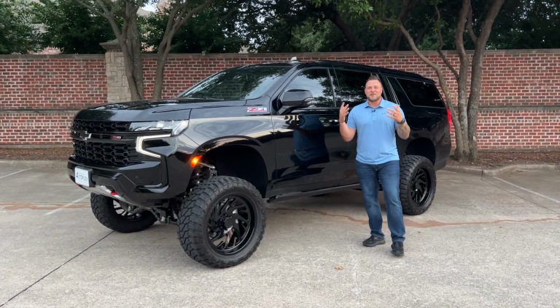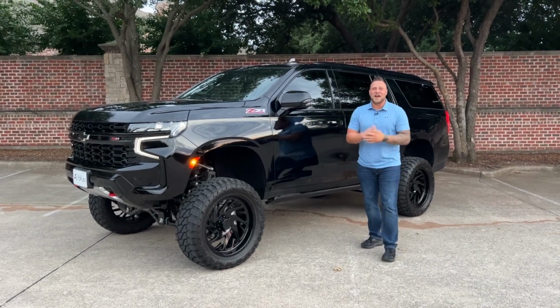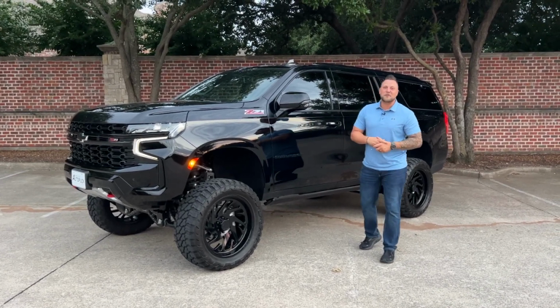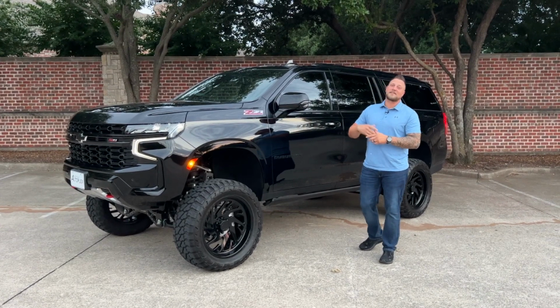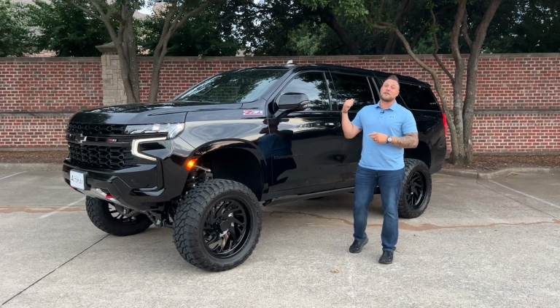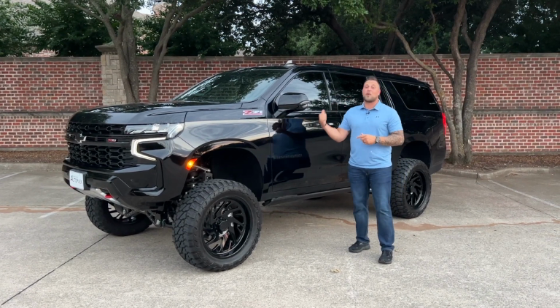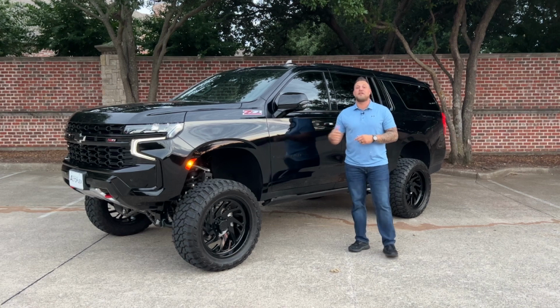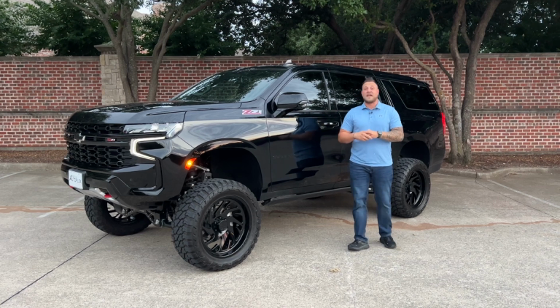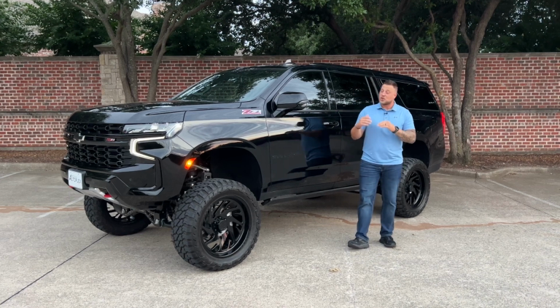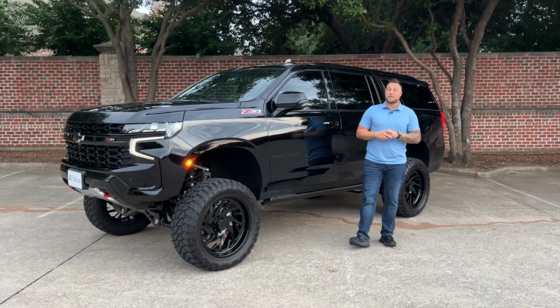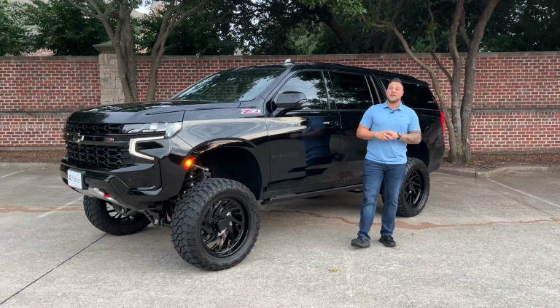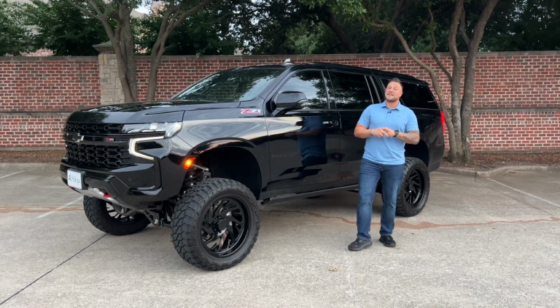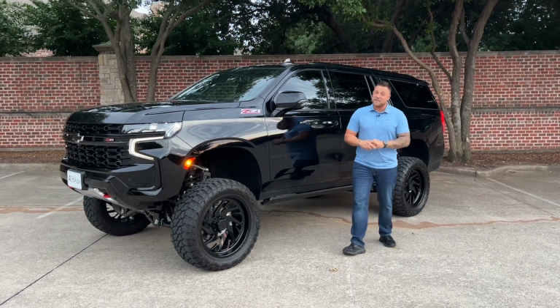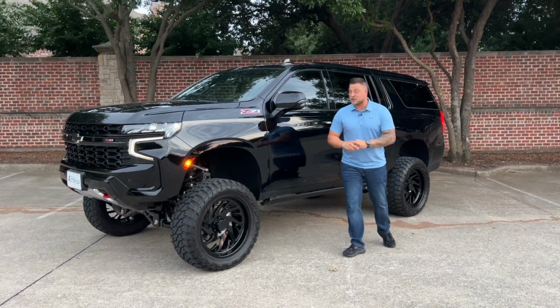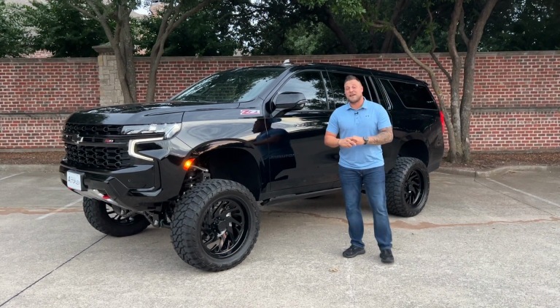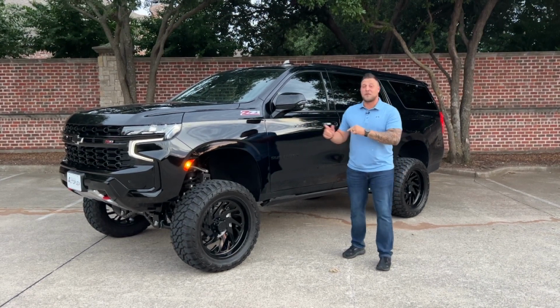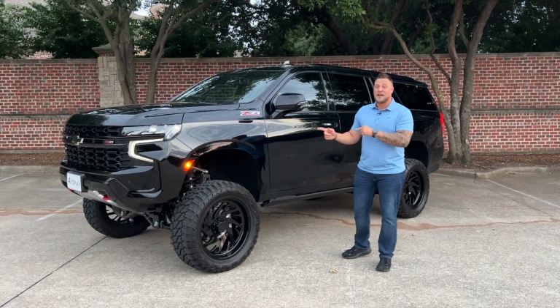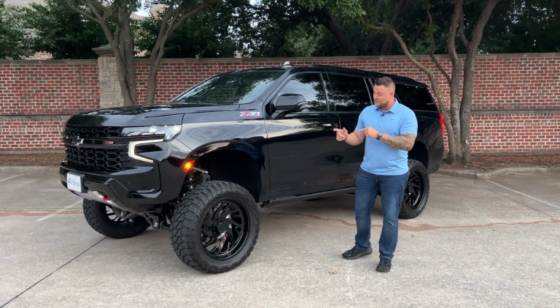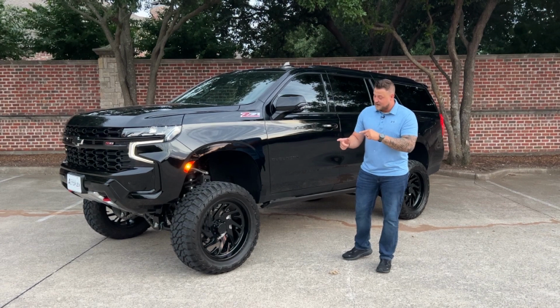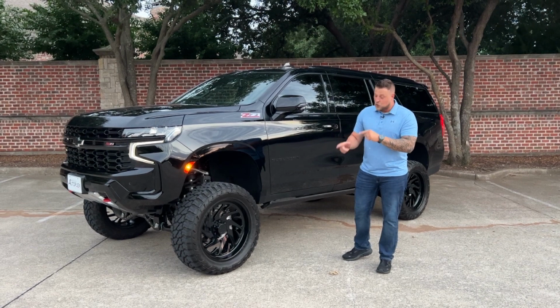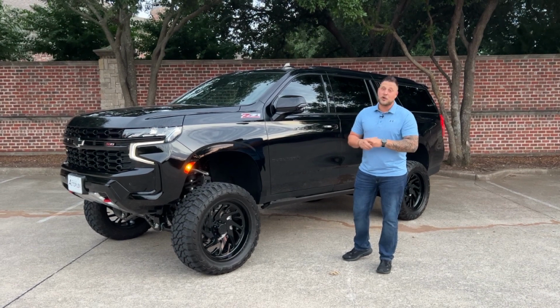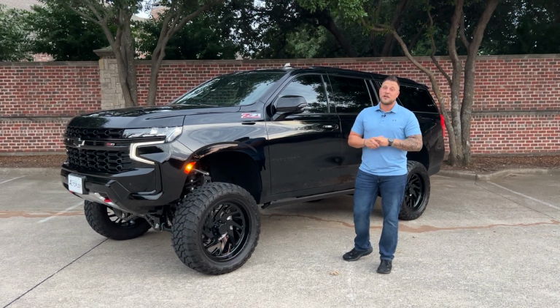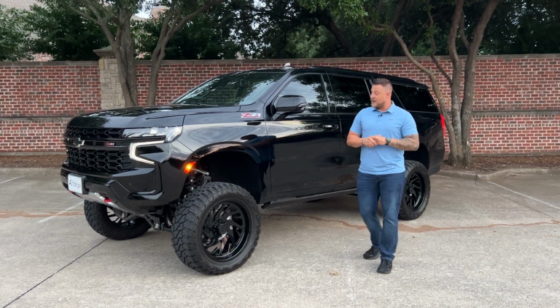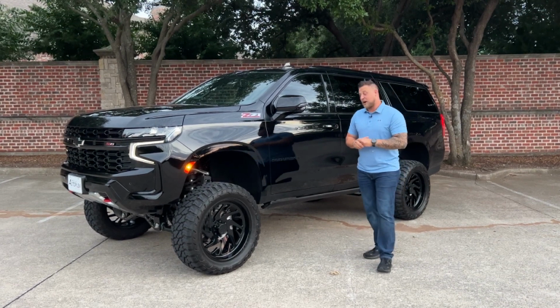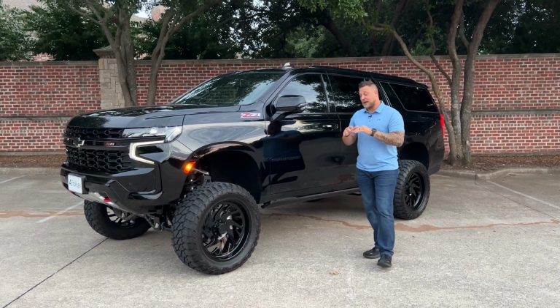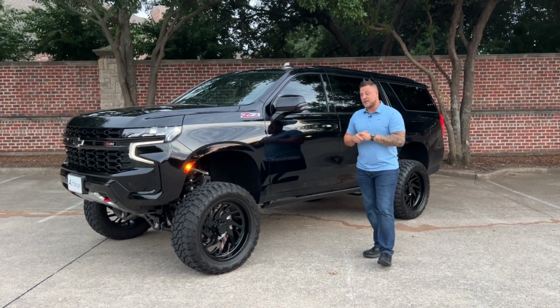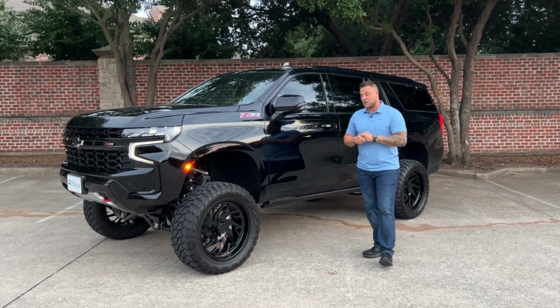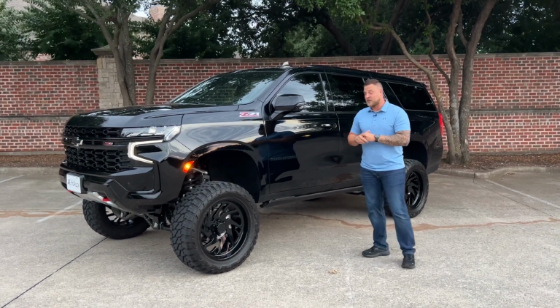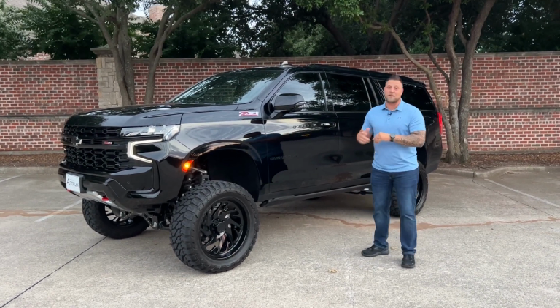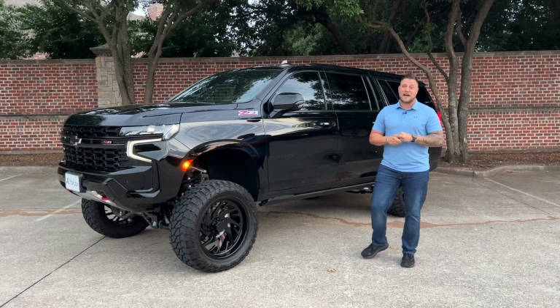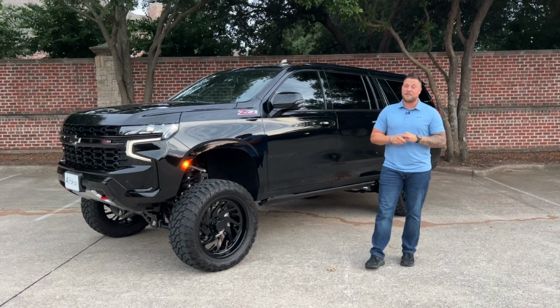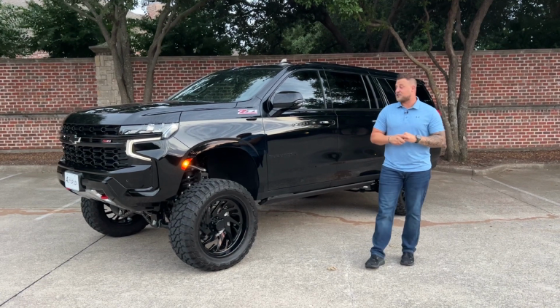What's going on guys, John's Autoplex Customs. I'm here with a 2023 Chevy Suburban on a 7-inch — that's right, 7-inch McGaughy lift kit, 22-inch incredible looking JTX Forge wheels on a Fury tire, 35-inch tire.